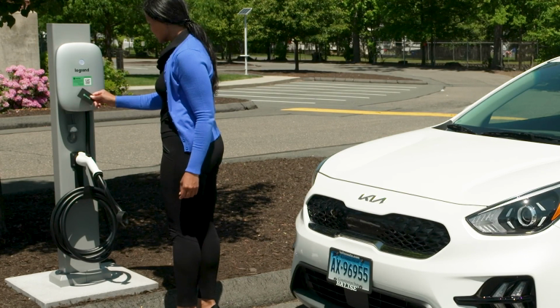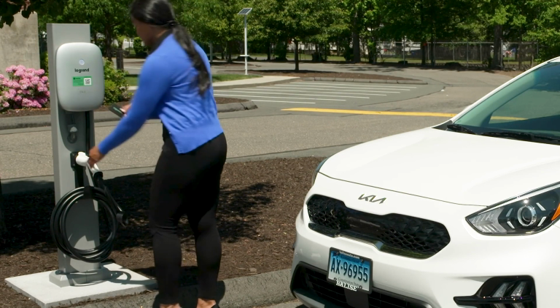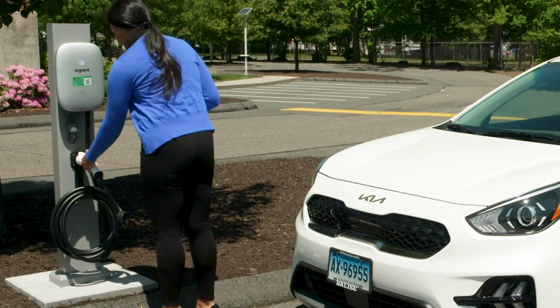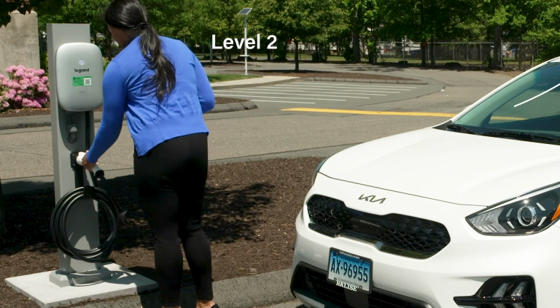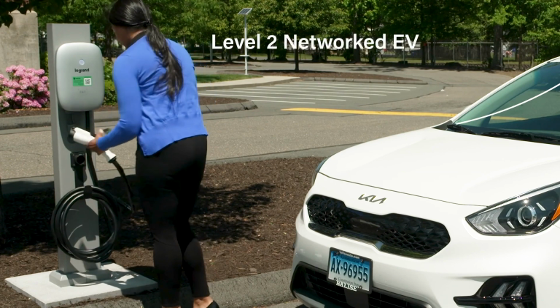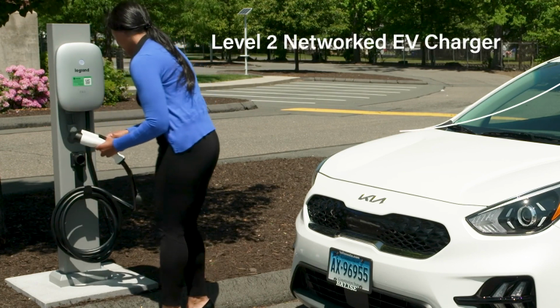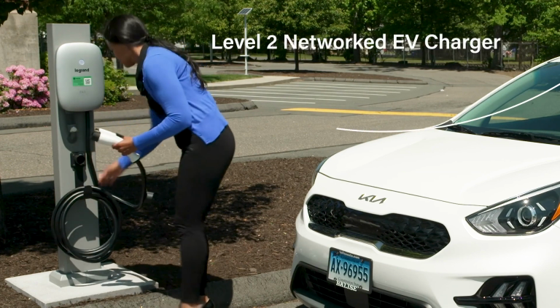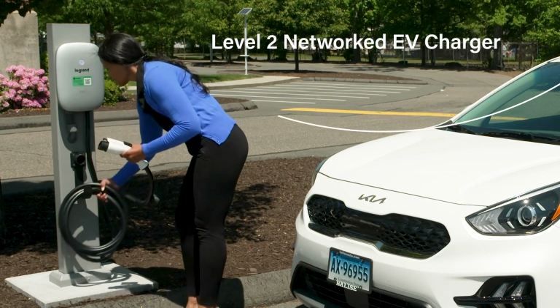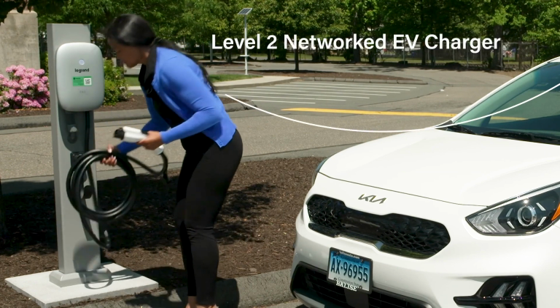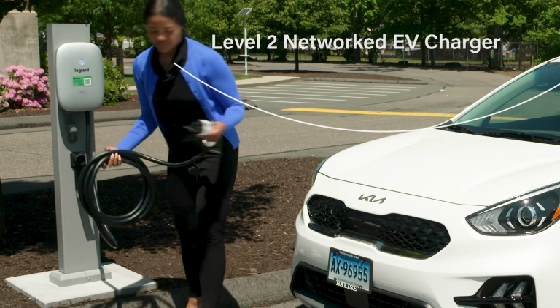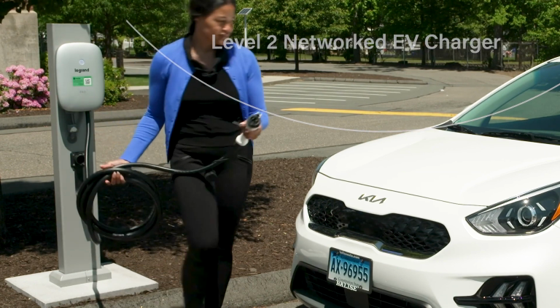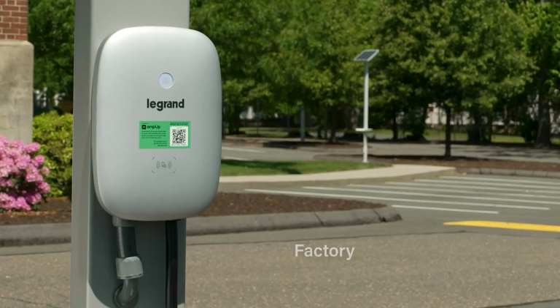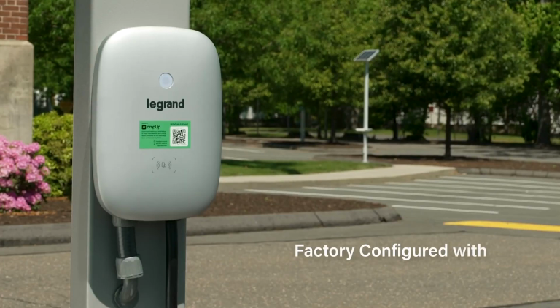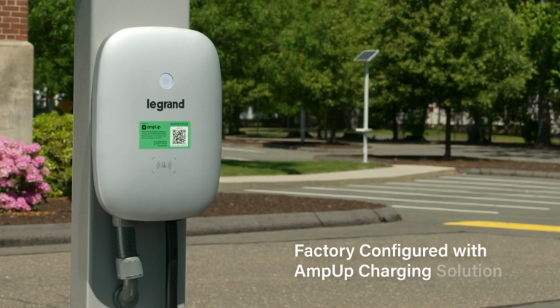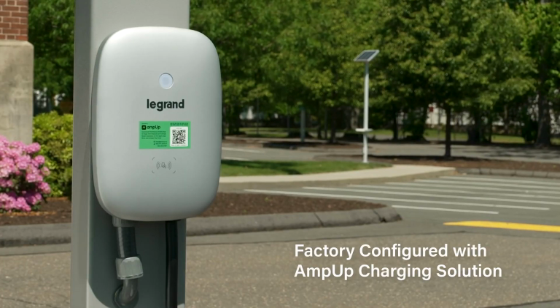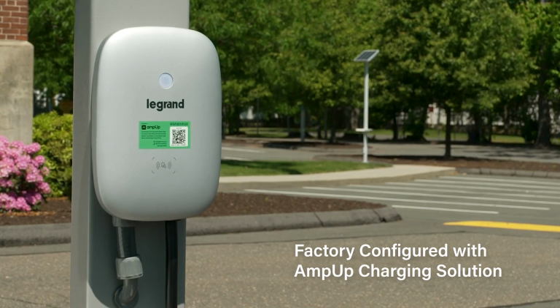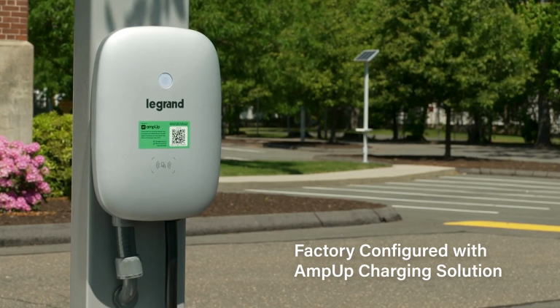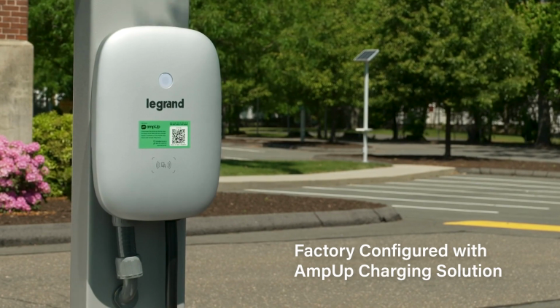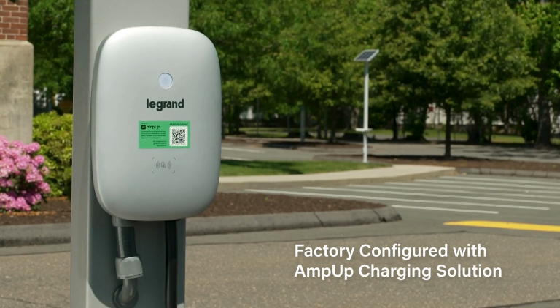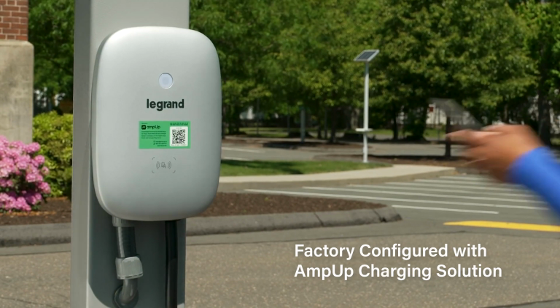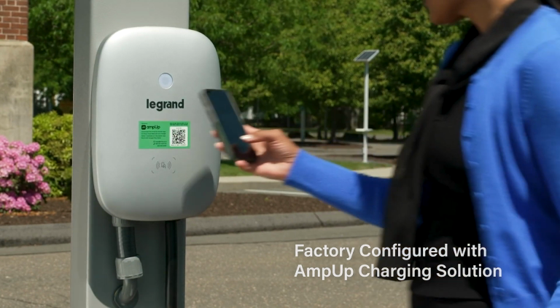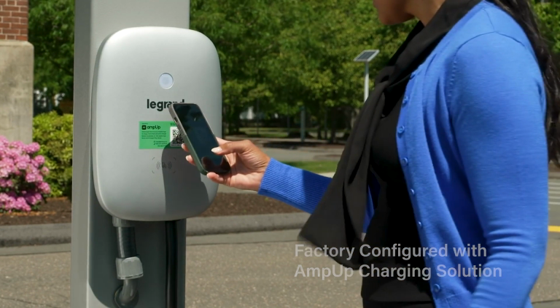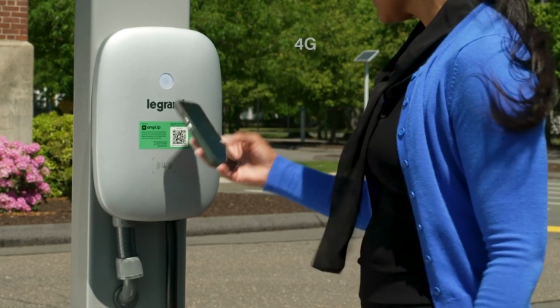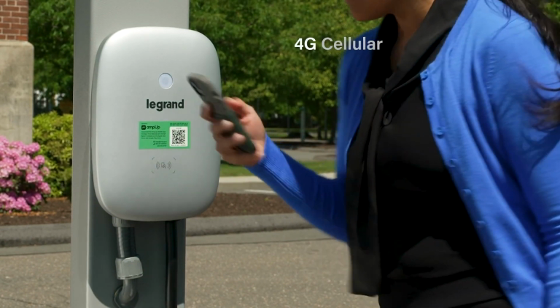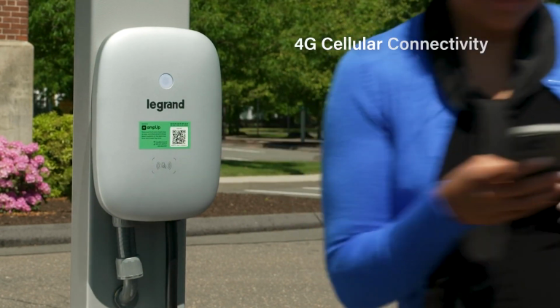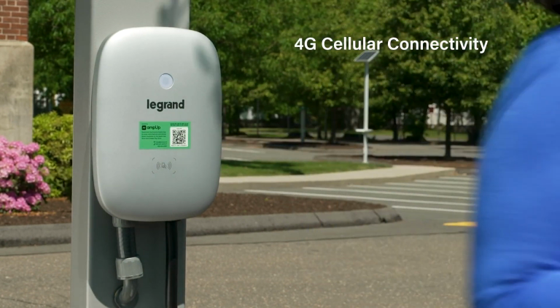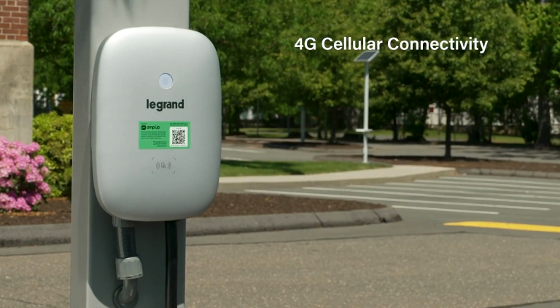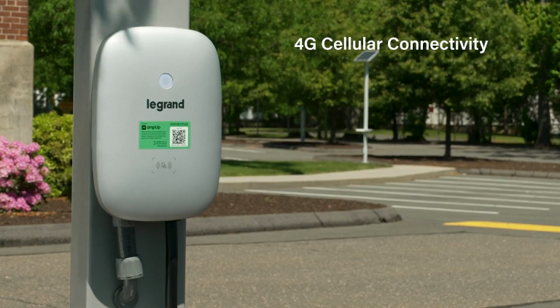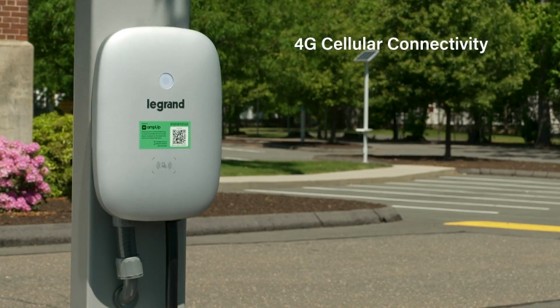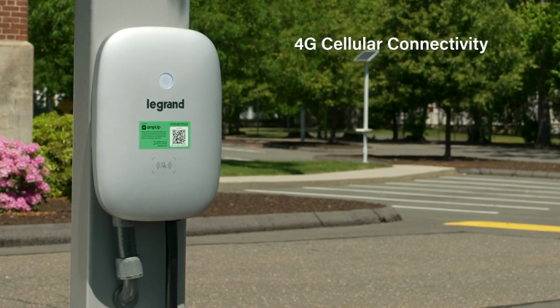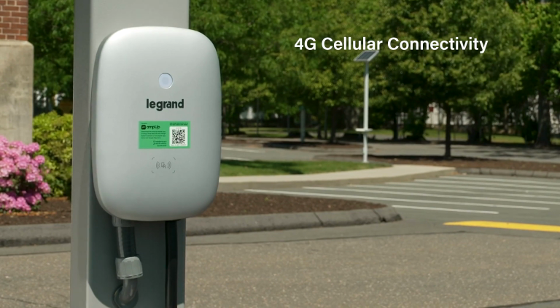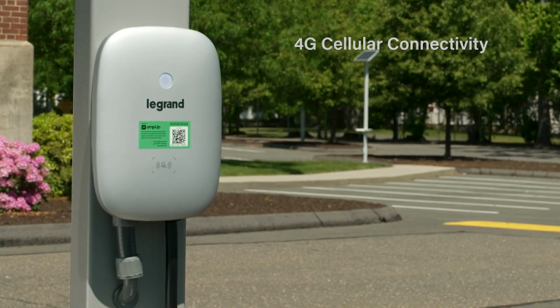Introducing the new Level 2 Networked EV Charger from LeGrand. Each charger comes factory configured with the Amp Up charging solution and includes 4G cellular connectivity to provide a secure network with maximum uptime and reliability.